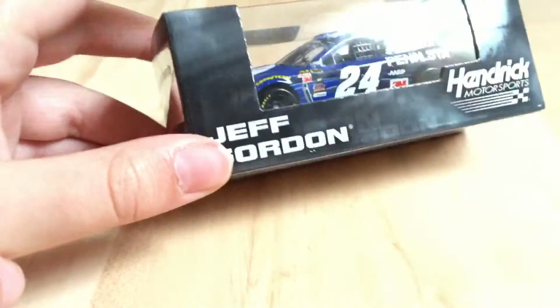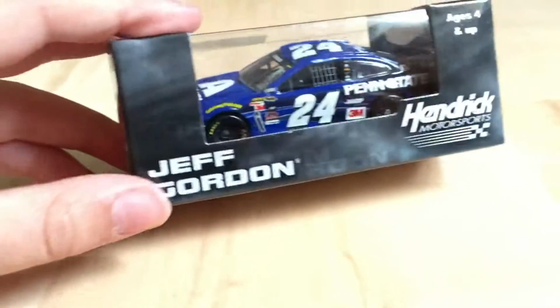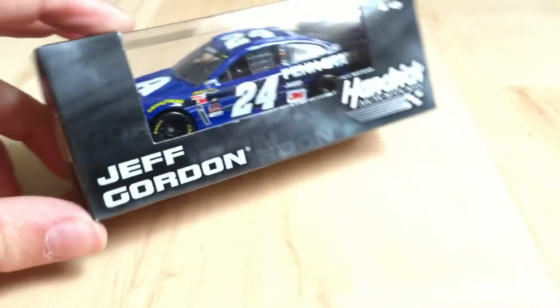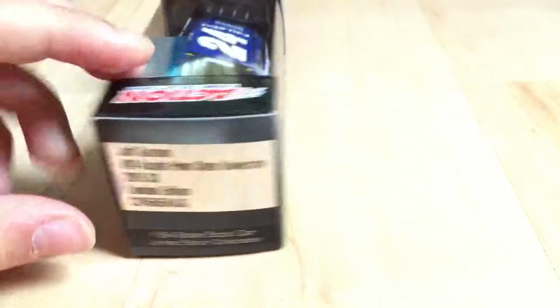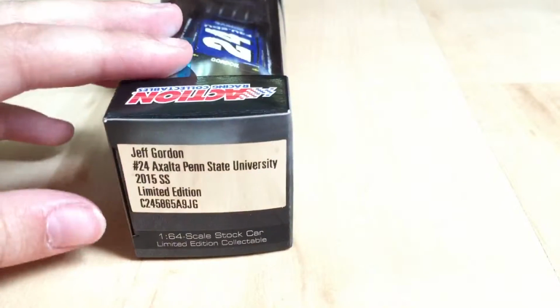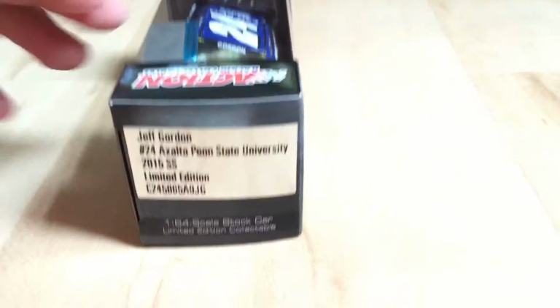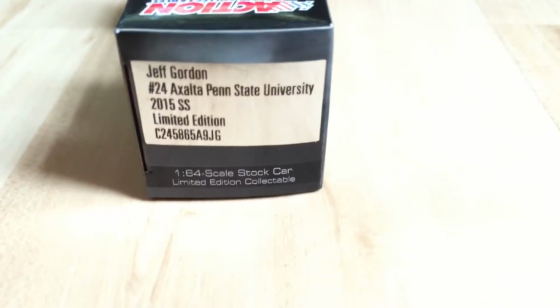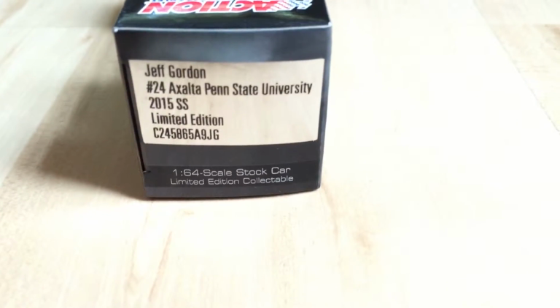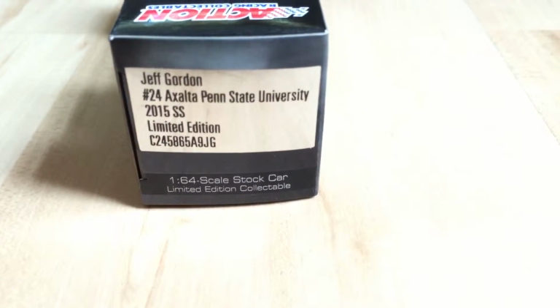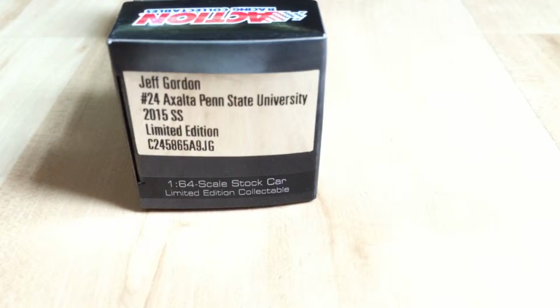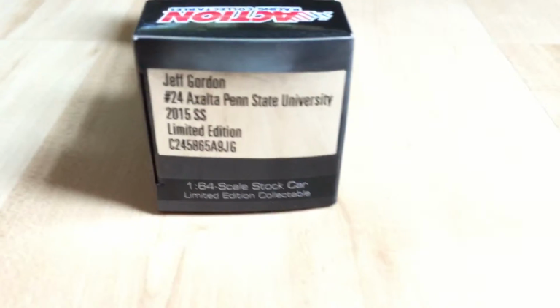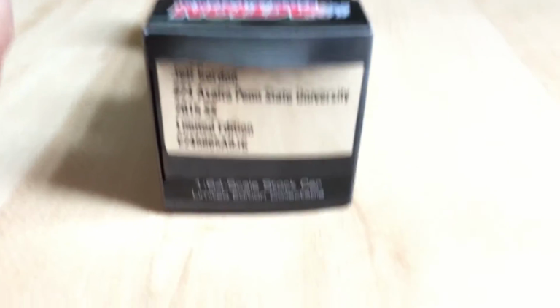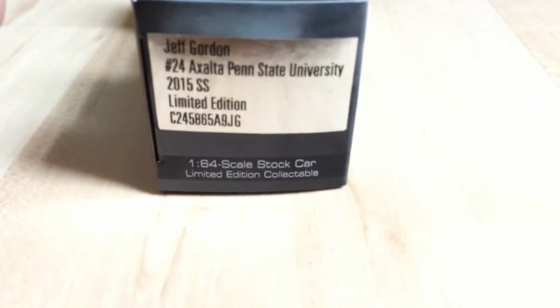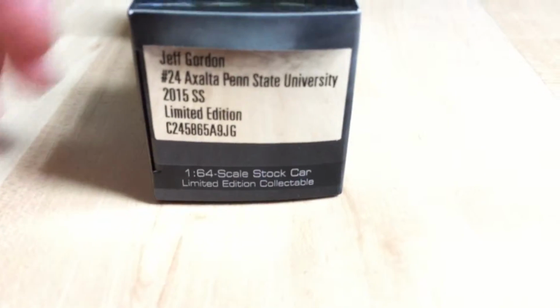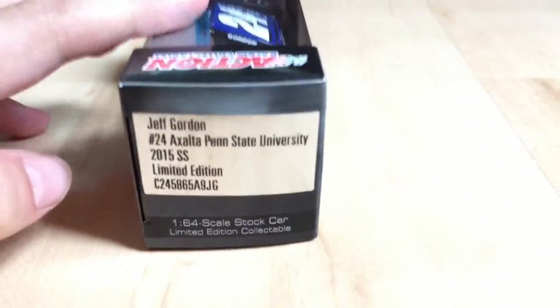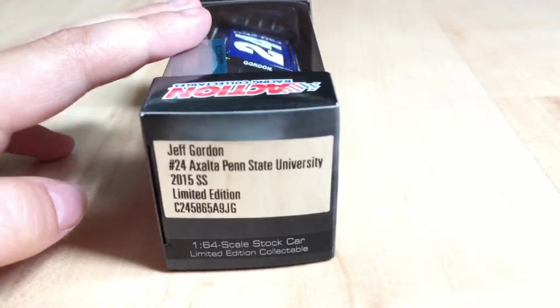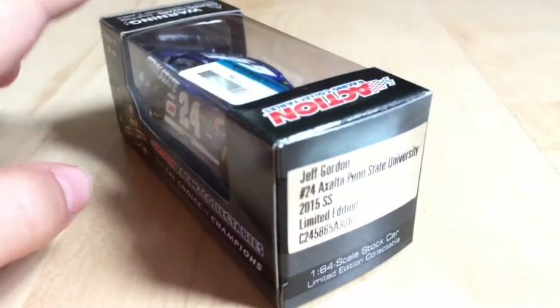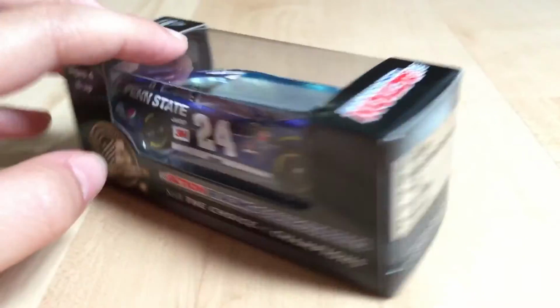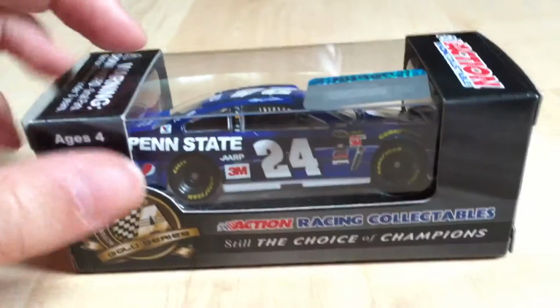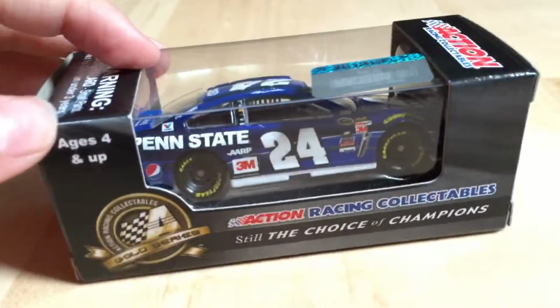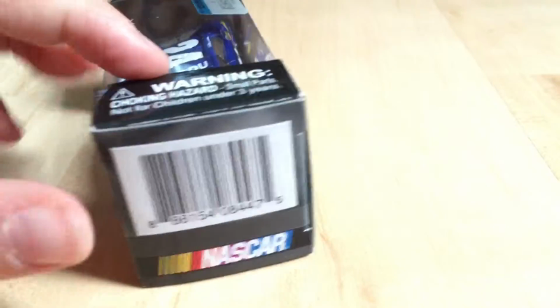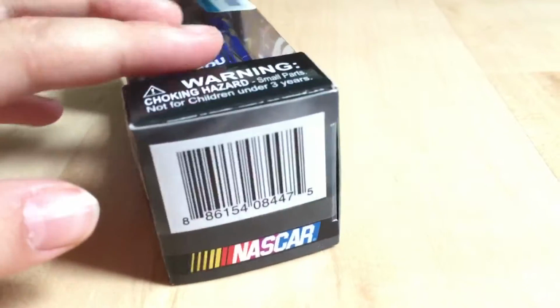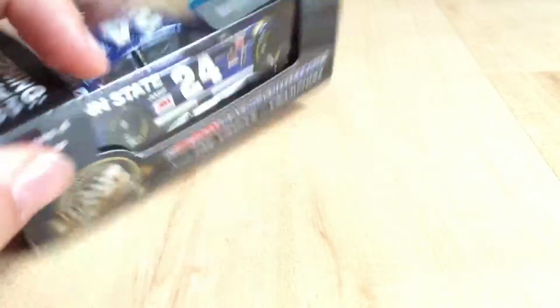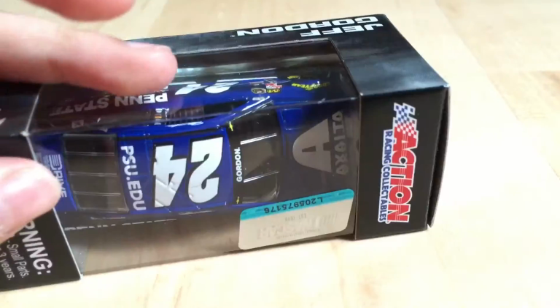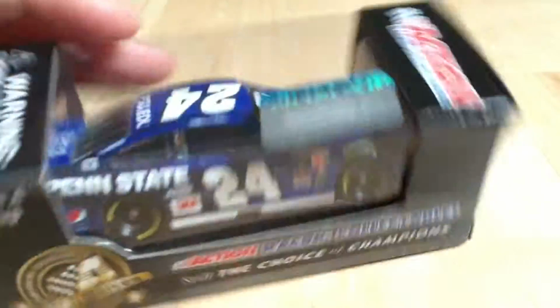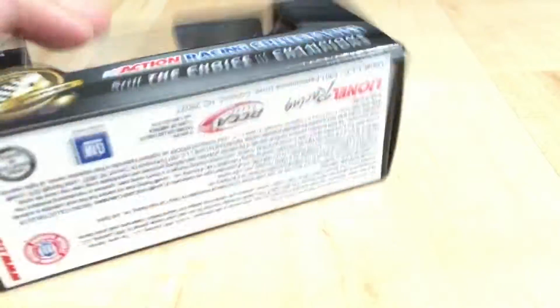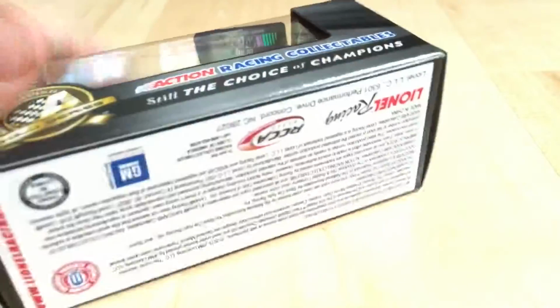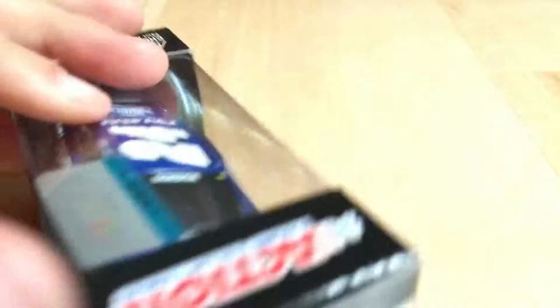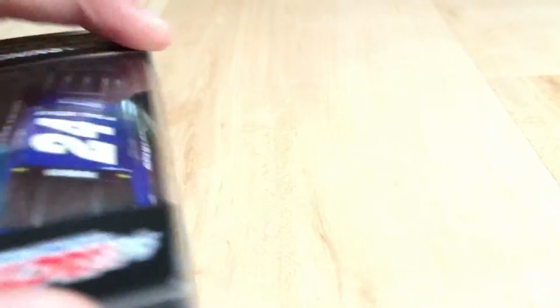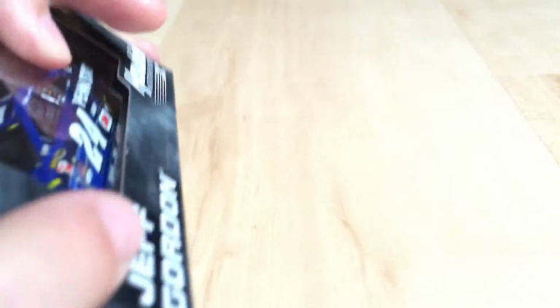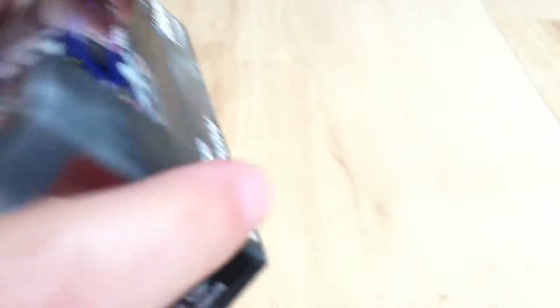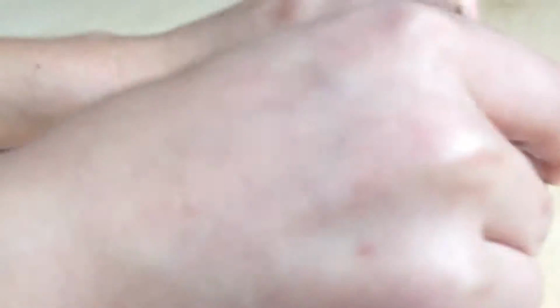The box says Jeff Gordon, Hendrick Motorsports, Jeff Gordon, 24, Xalta, Penn State University, 2015 SS, Remedition Code, 164 Skills, Stock Remedition Collectible, and all that stuff. Let's open them up.